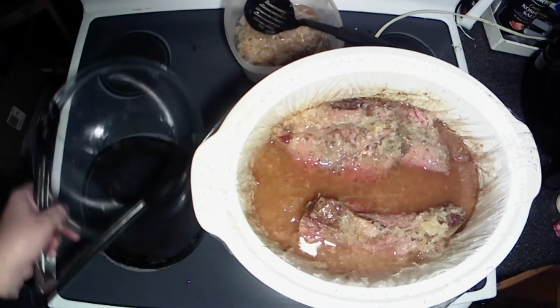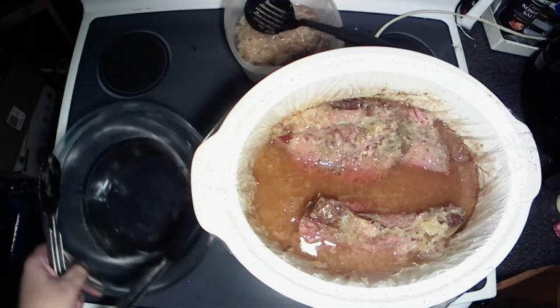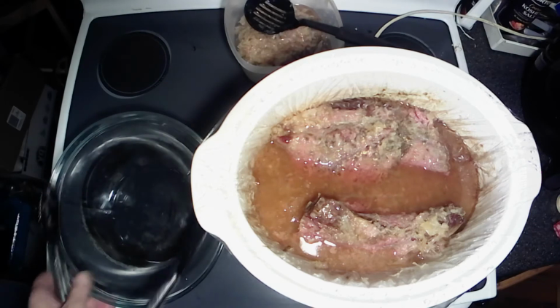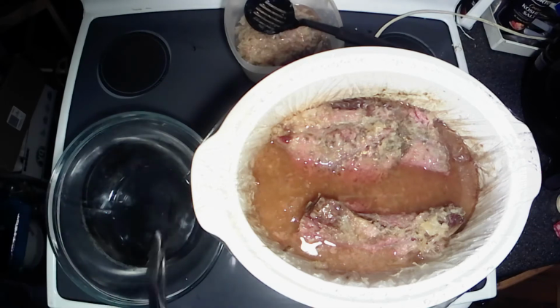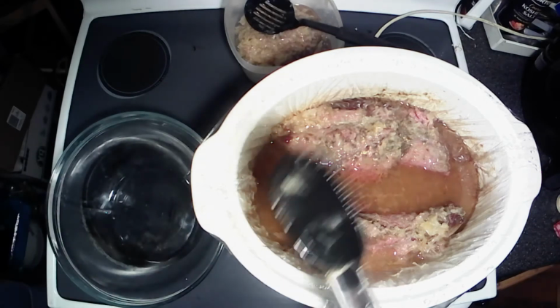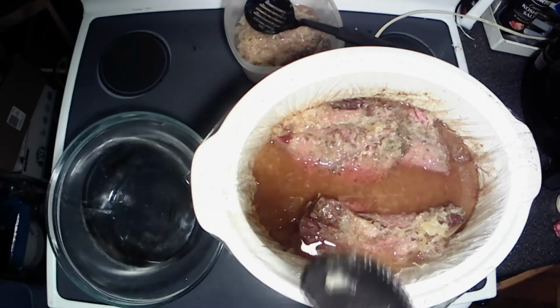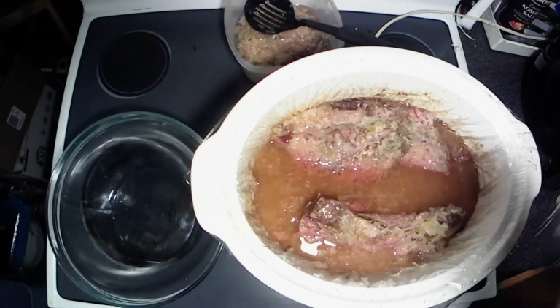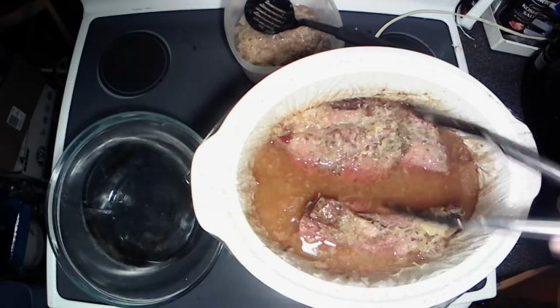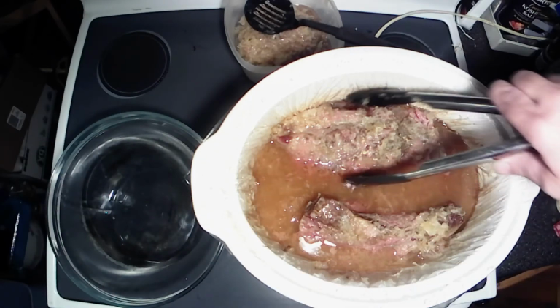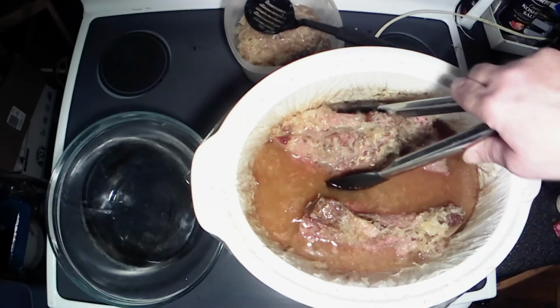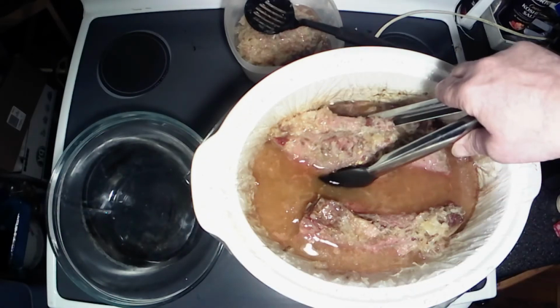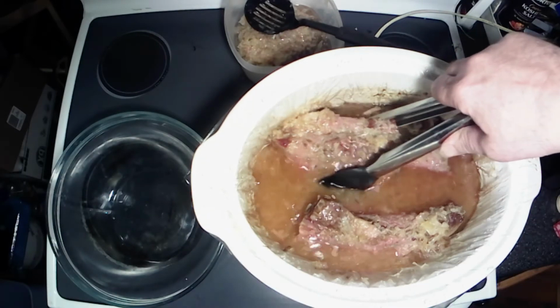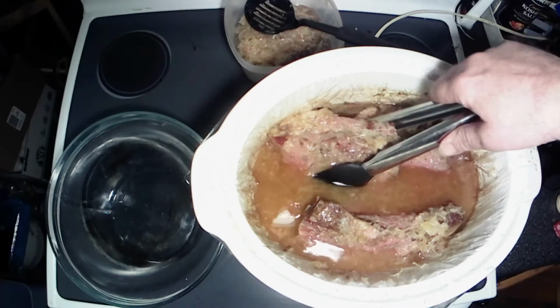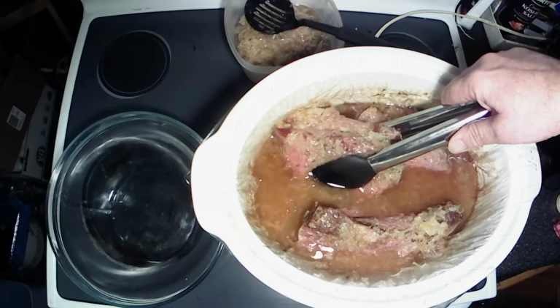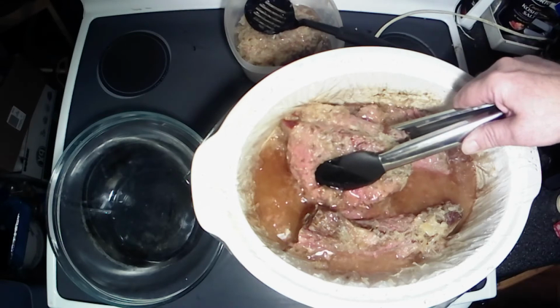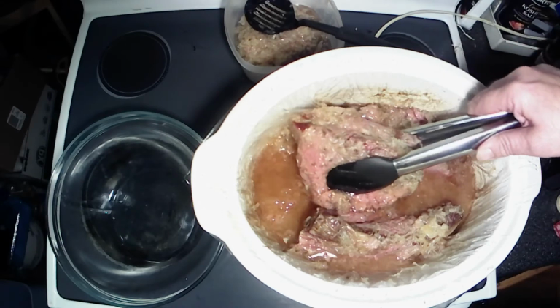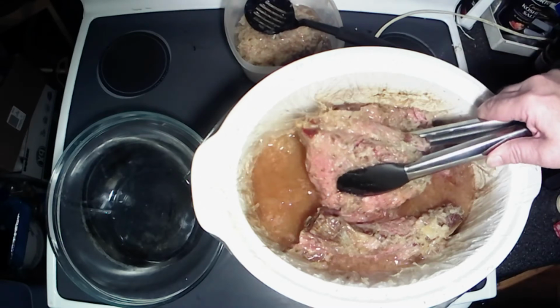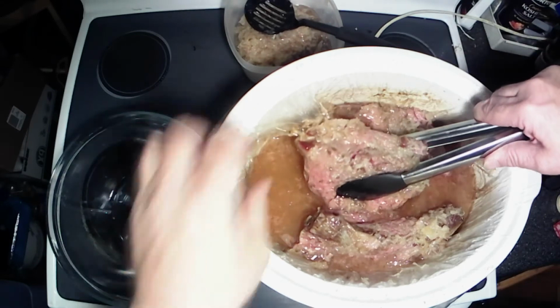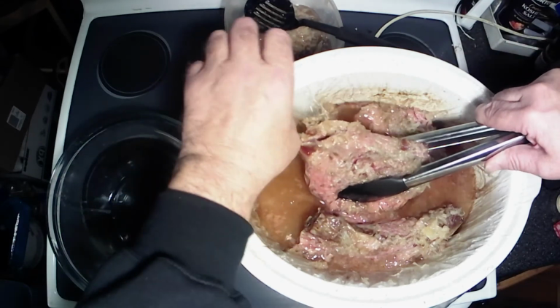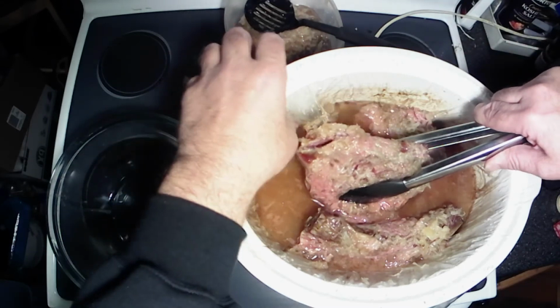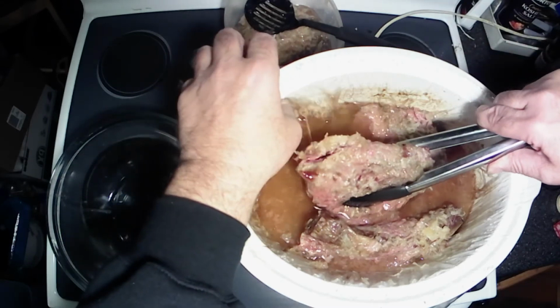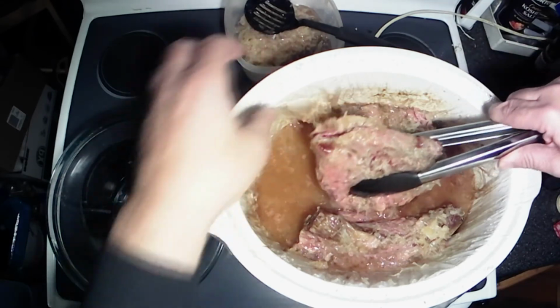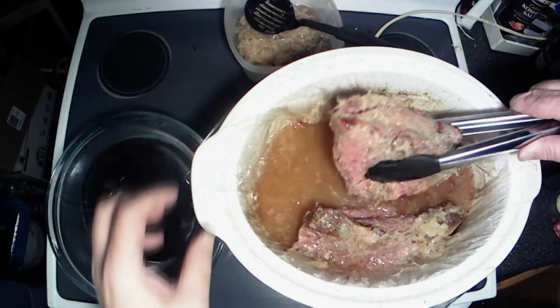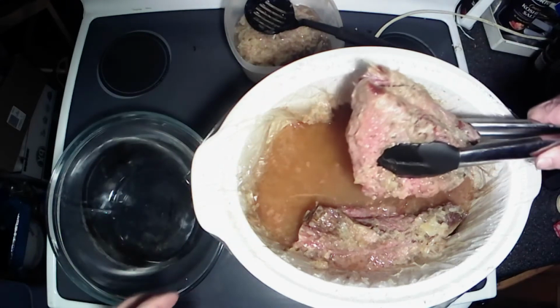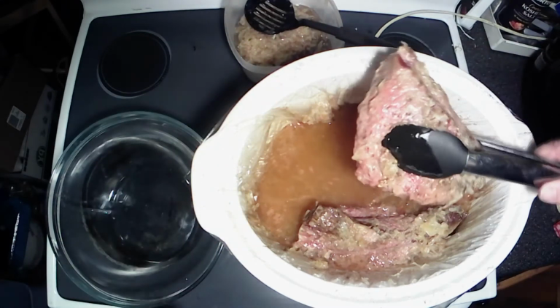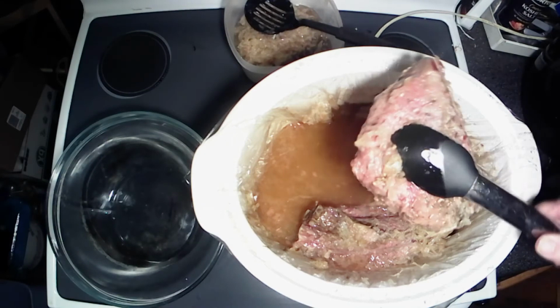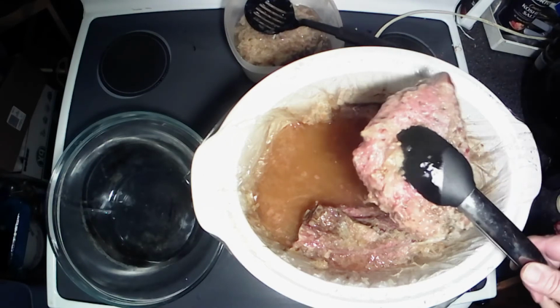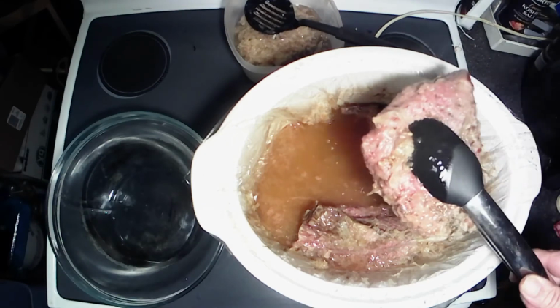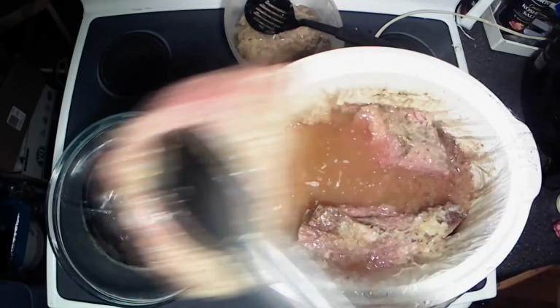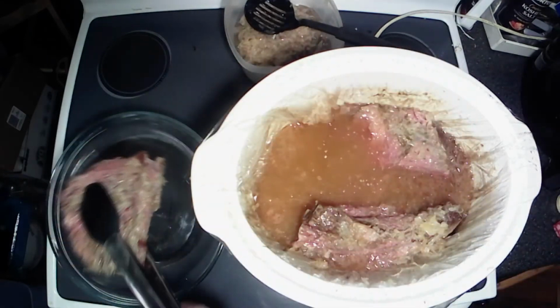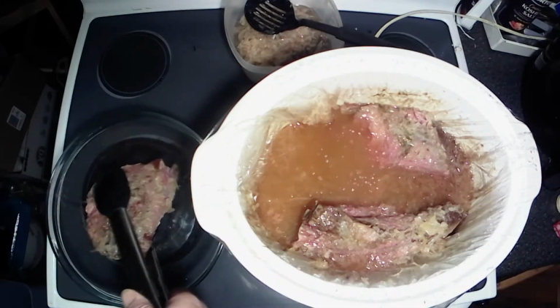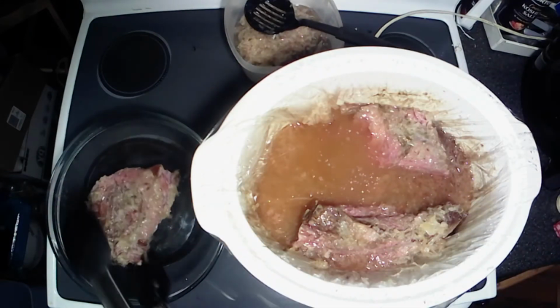Get this bowl over here. I'm hoping it stays together mostly. Oh, she stuck to the side a little bit there, but oh man, look at that chunk of meat — yummy!